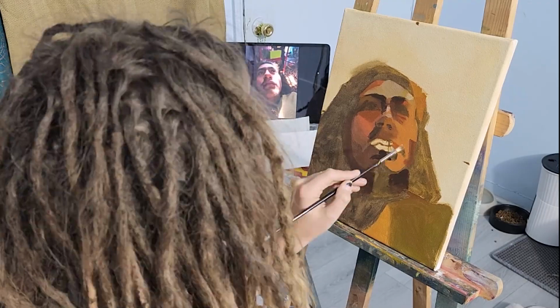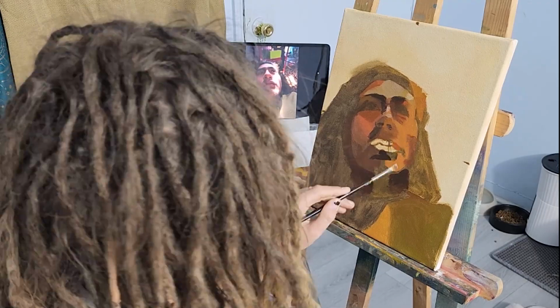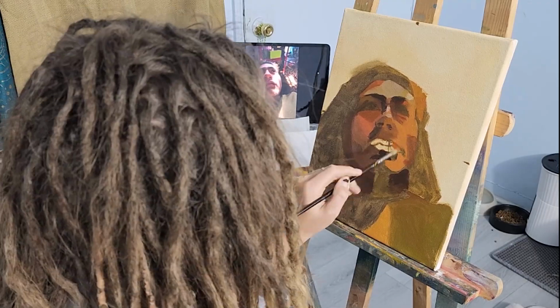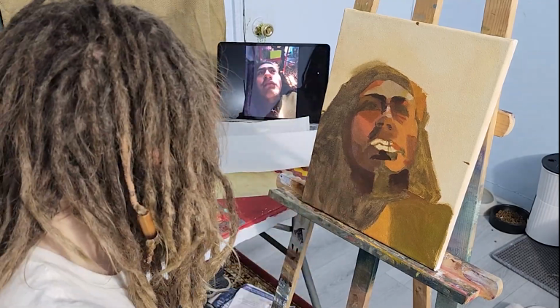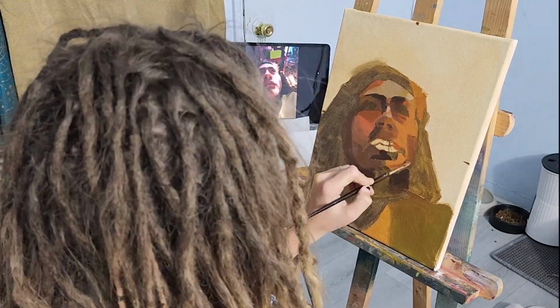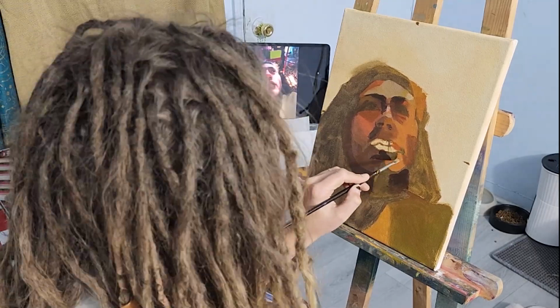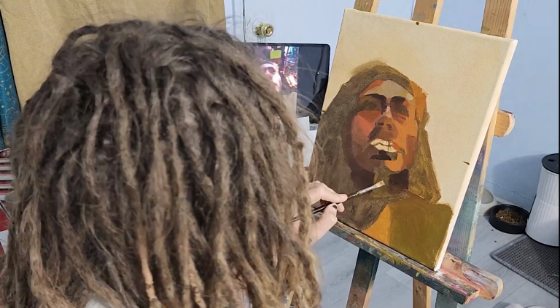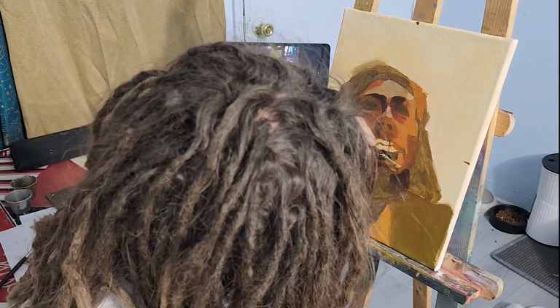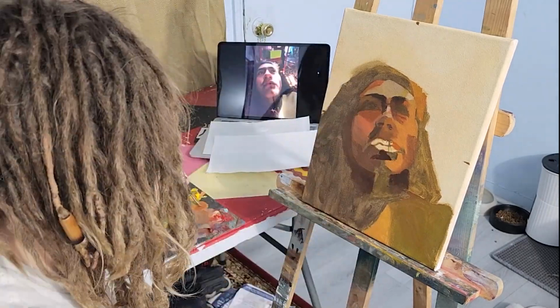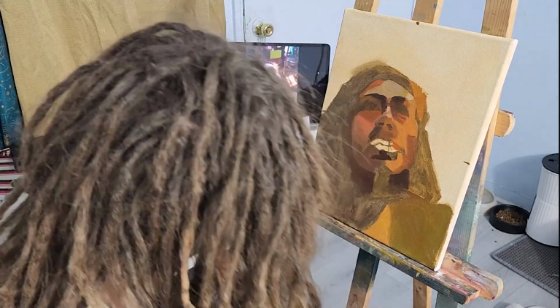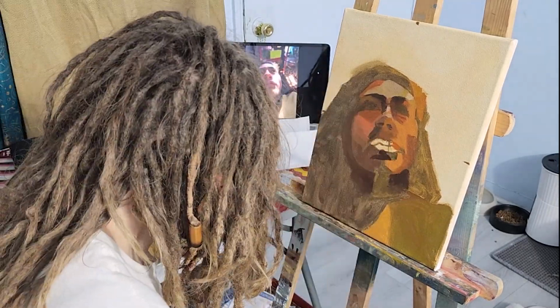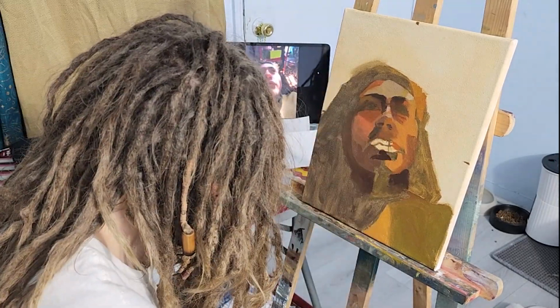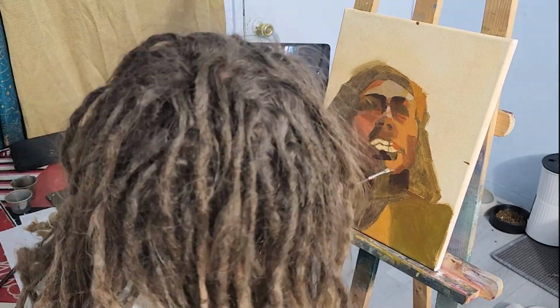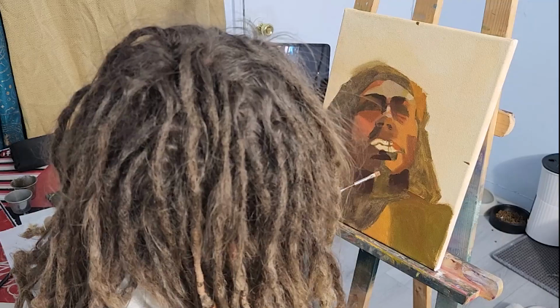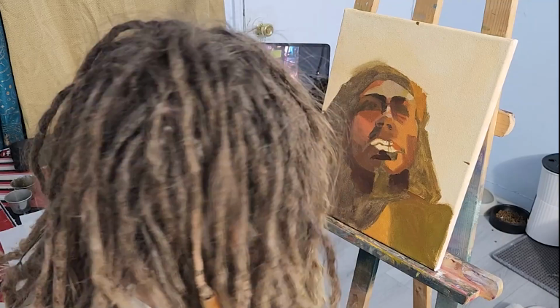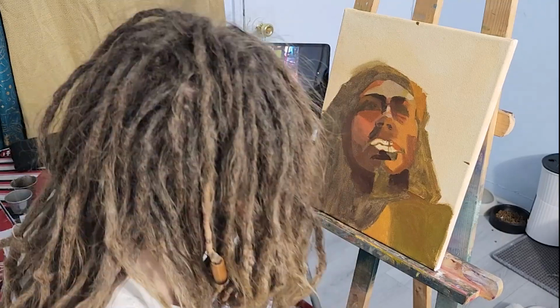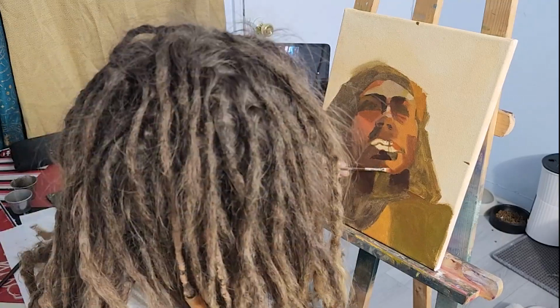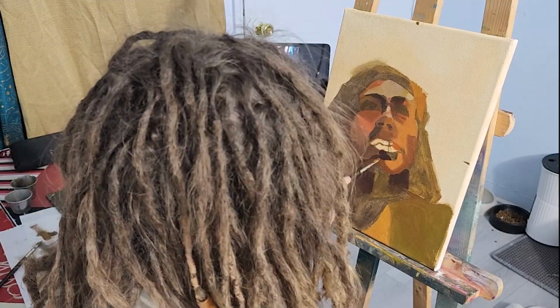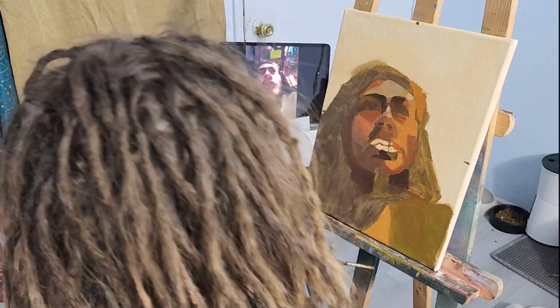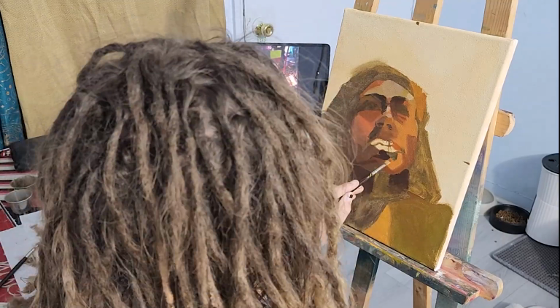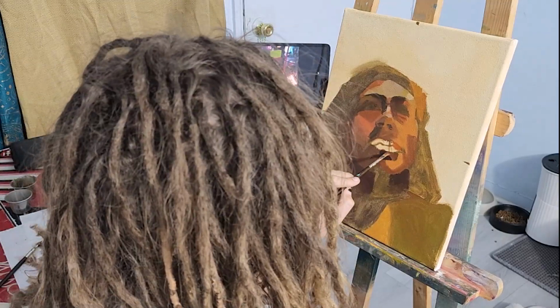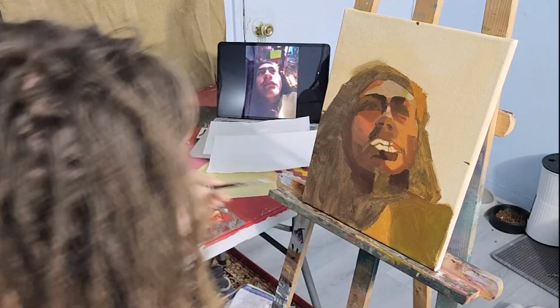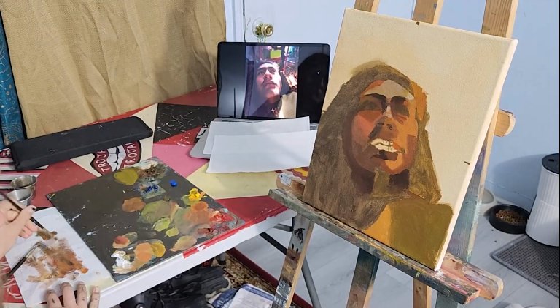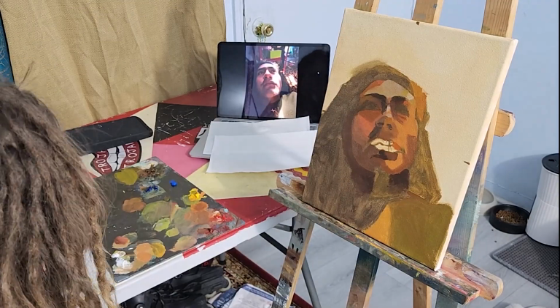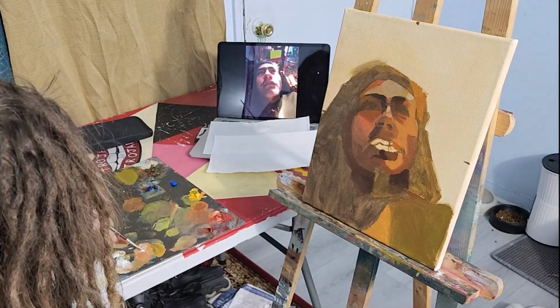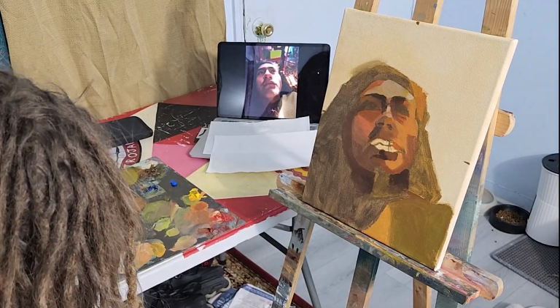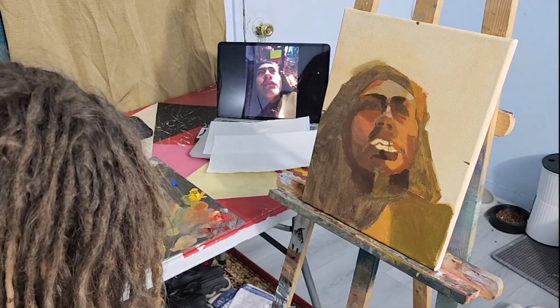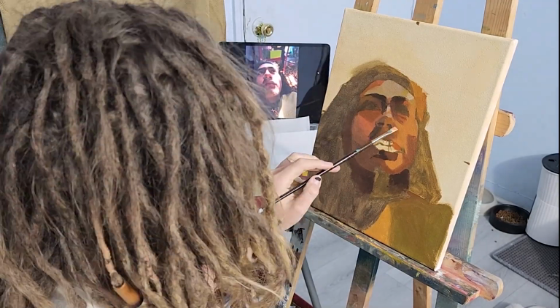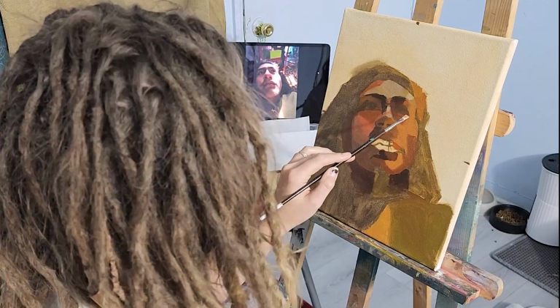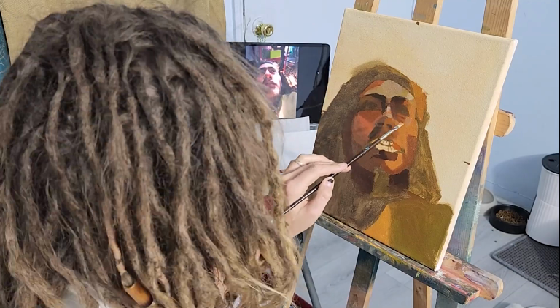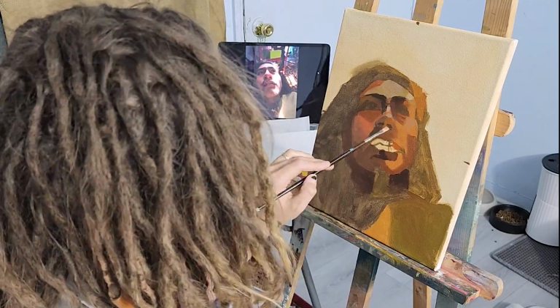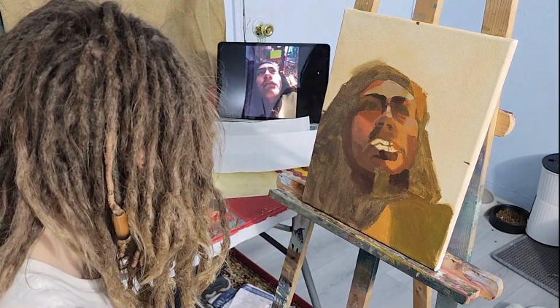I like these colors — these reds and pinks I'm using. It's a very warm painting and I love warm colors, especially for skin tones. It just makes you look so alive.